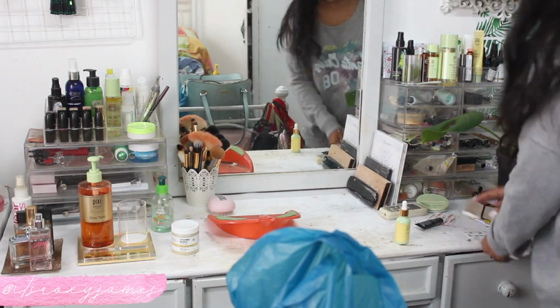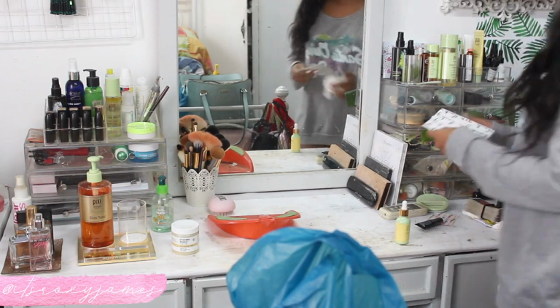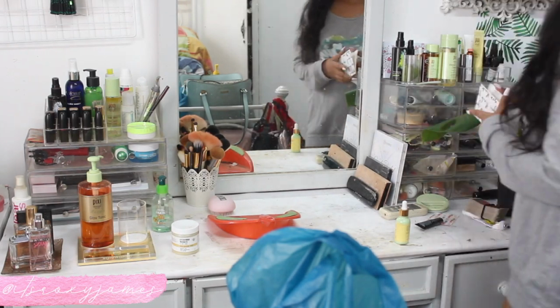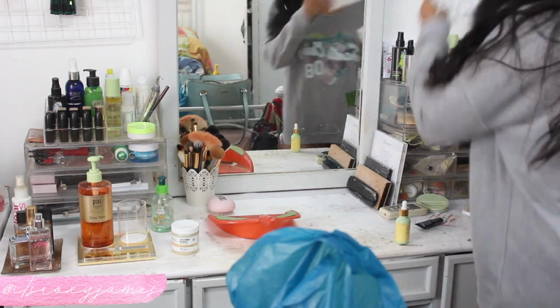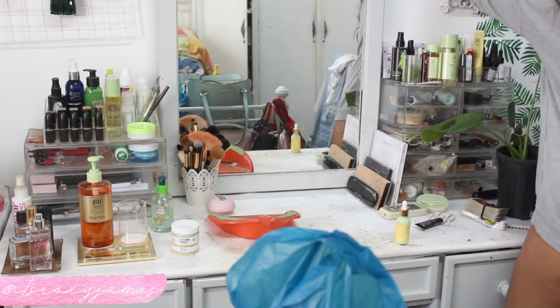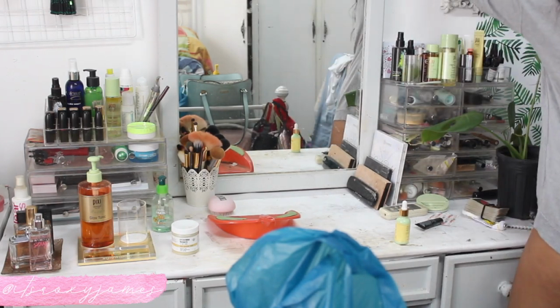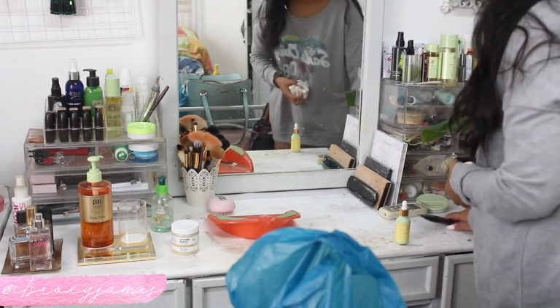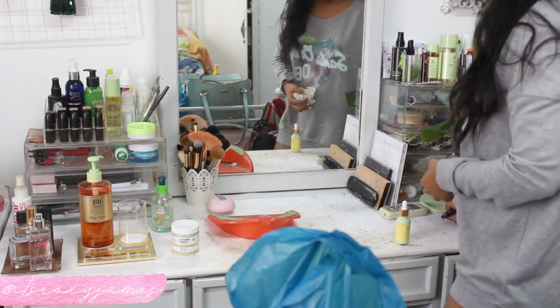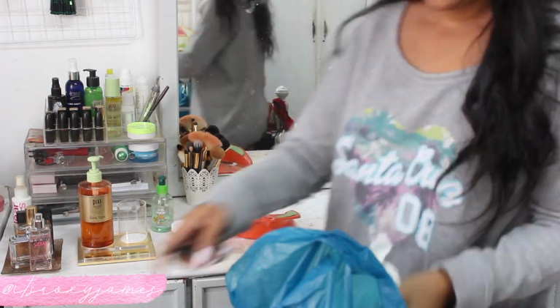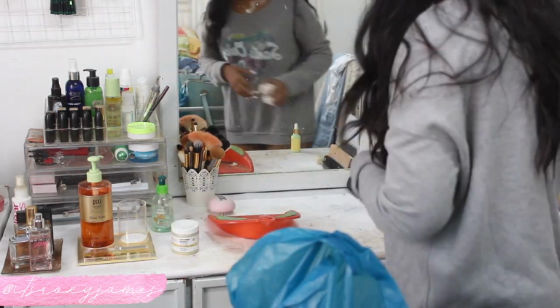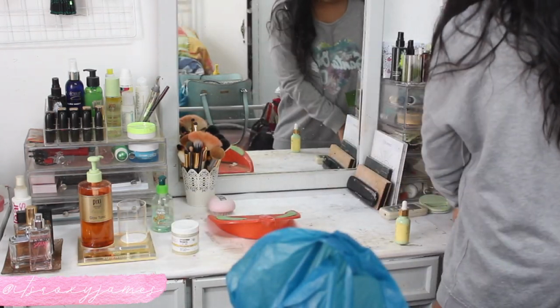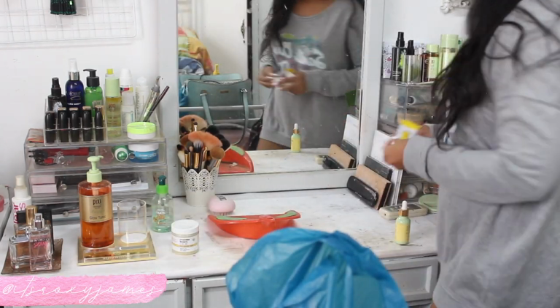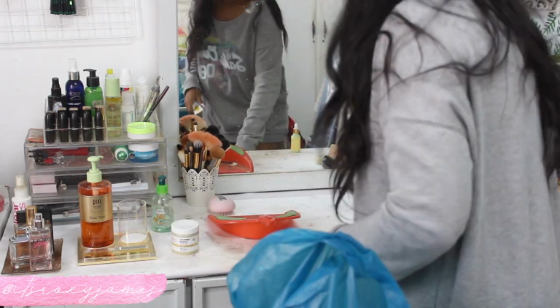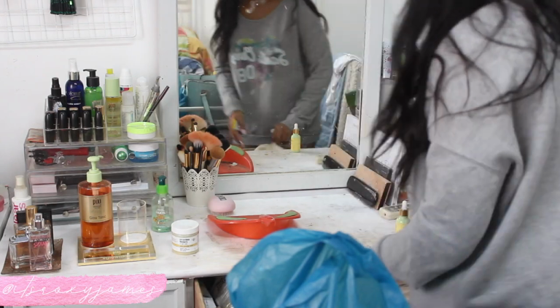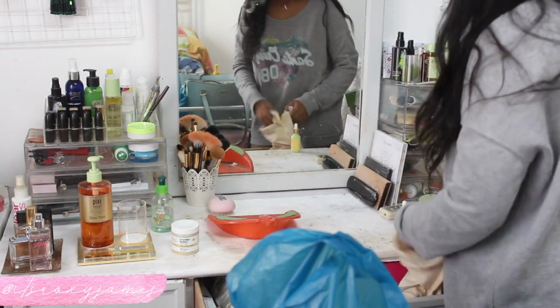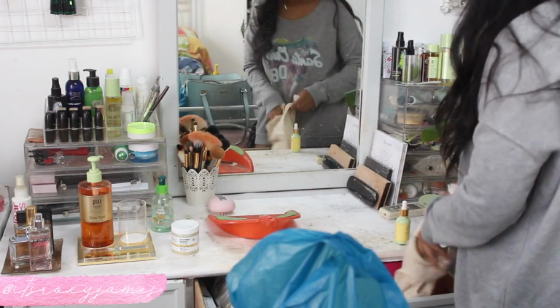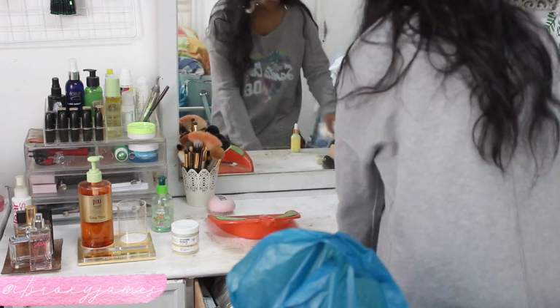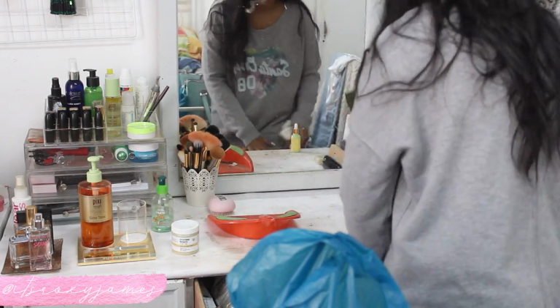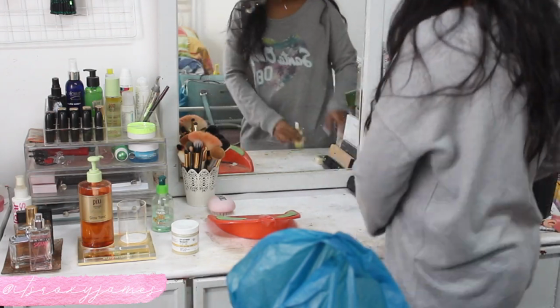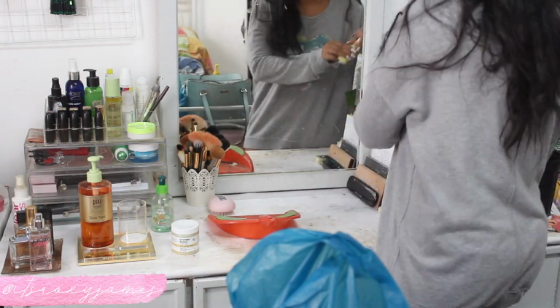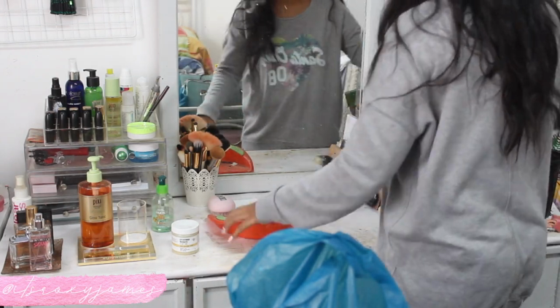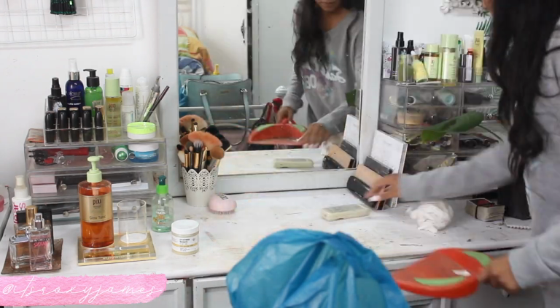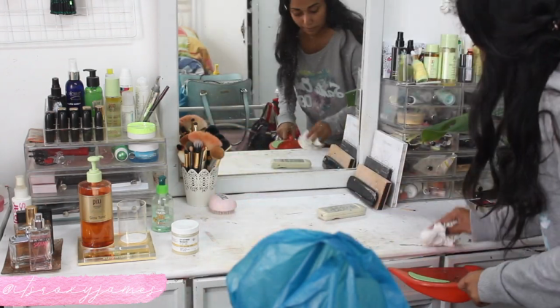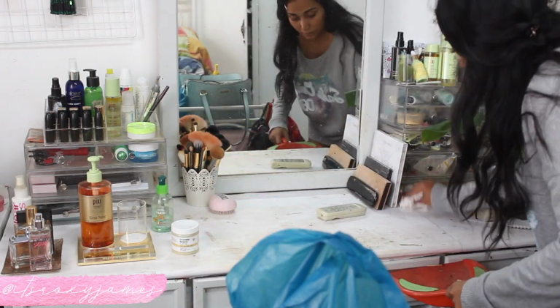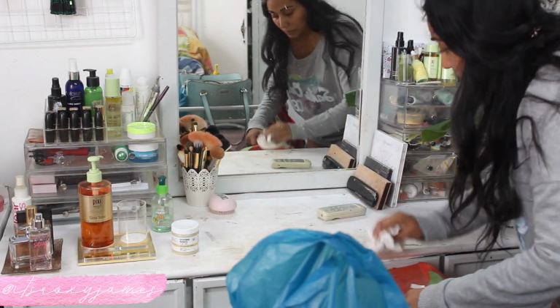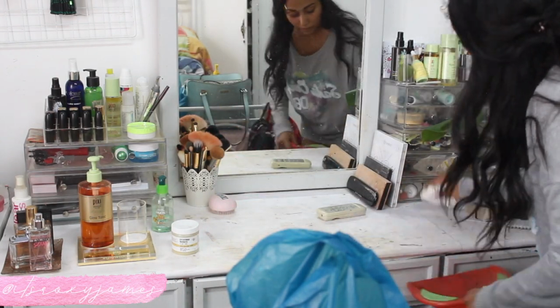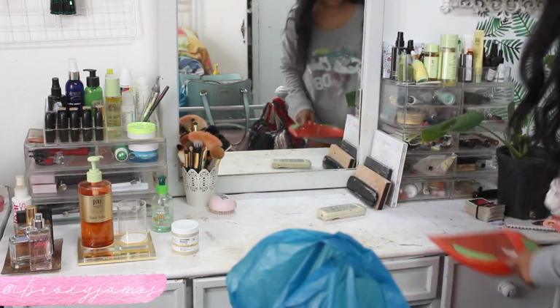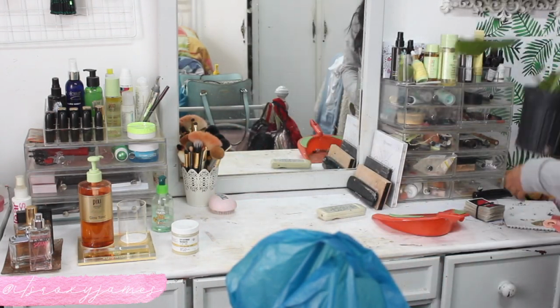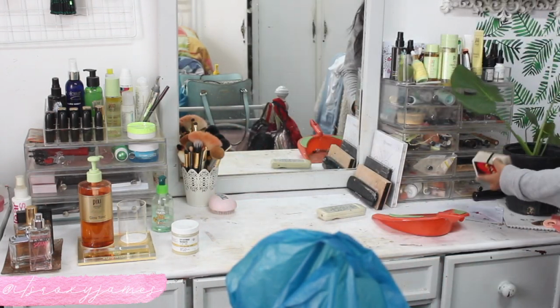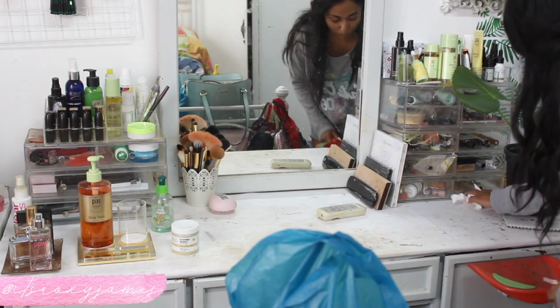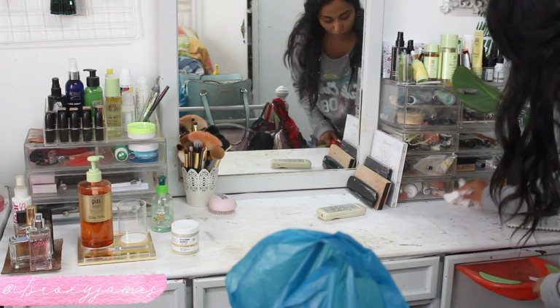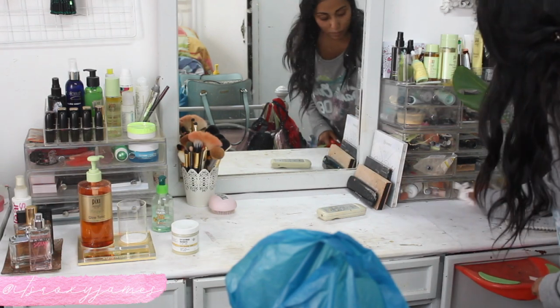After I wipe all of the products down, I take a damp cloth and give the entire surface a good wipe down. As you can see, the area looks a lot less cluttered, so now I'm just going to go ahead and organize the remaining products.